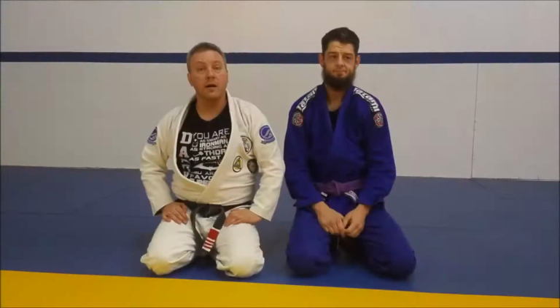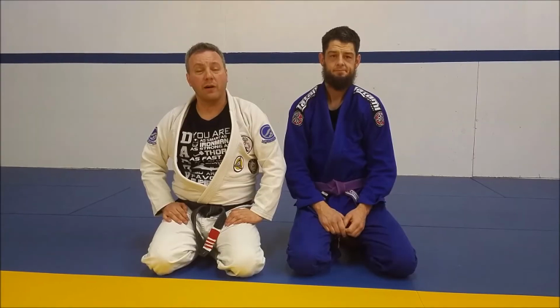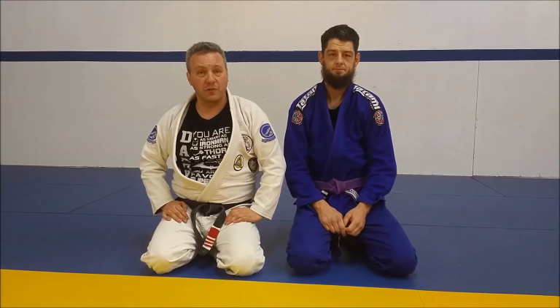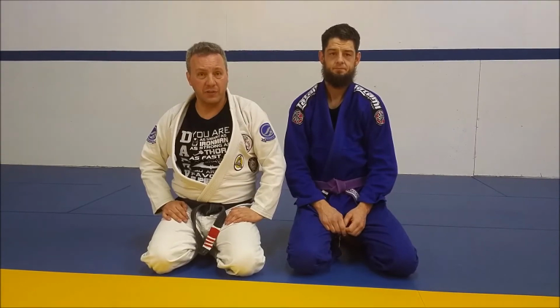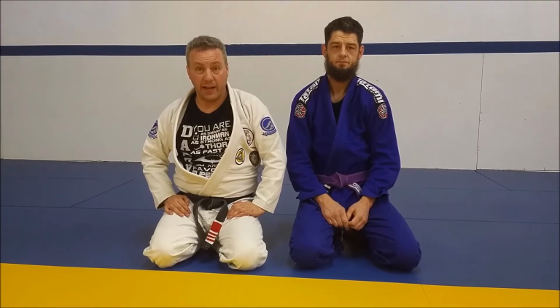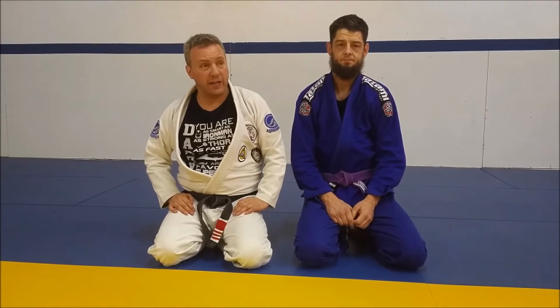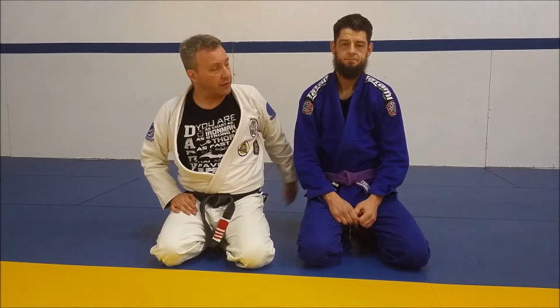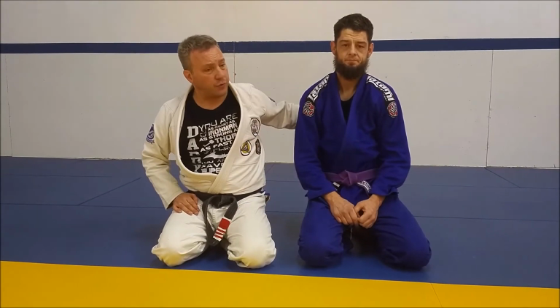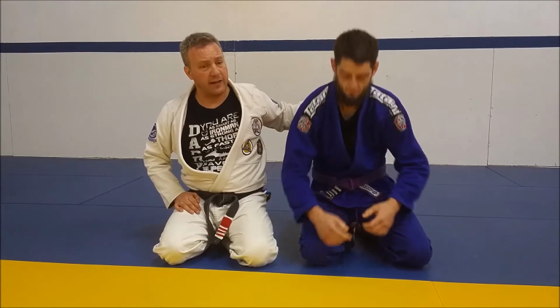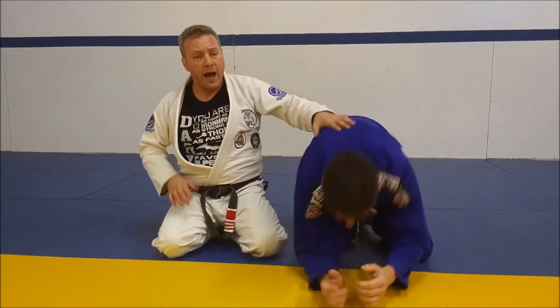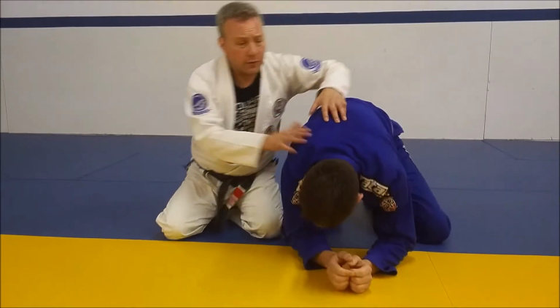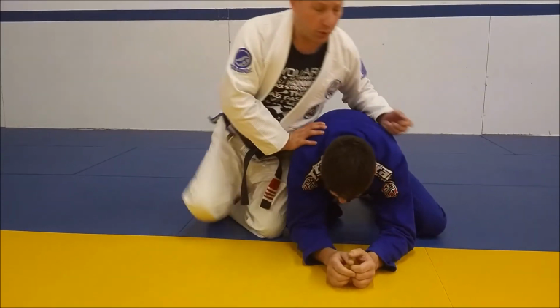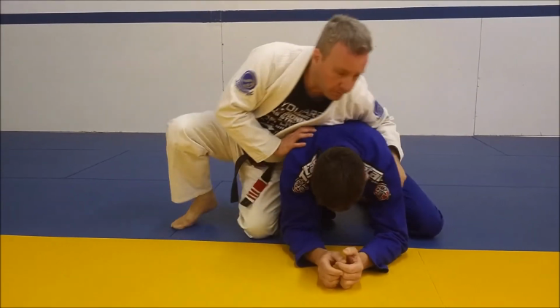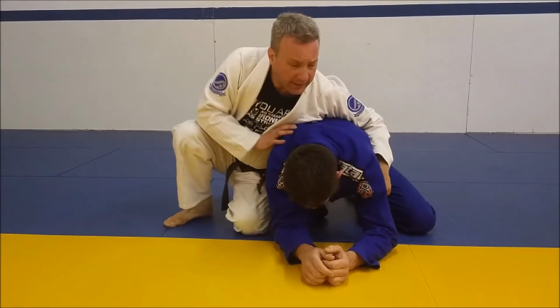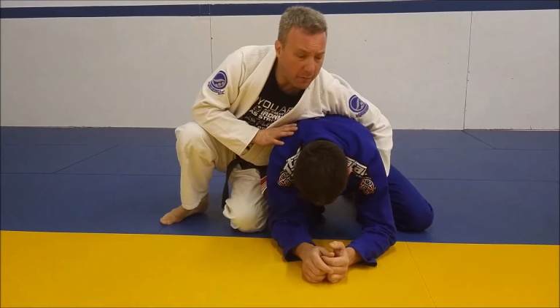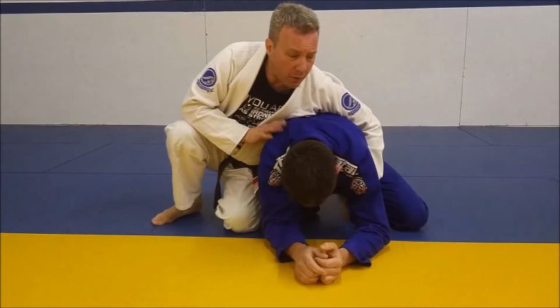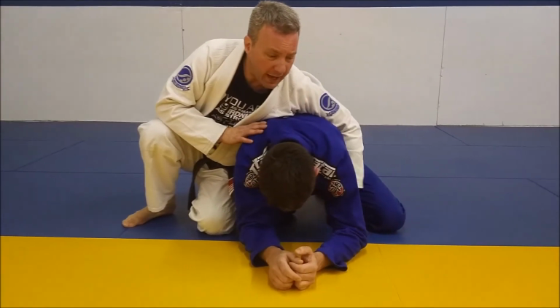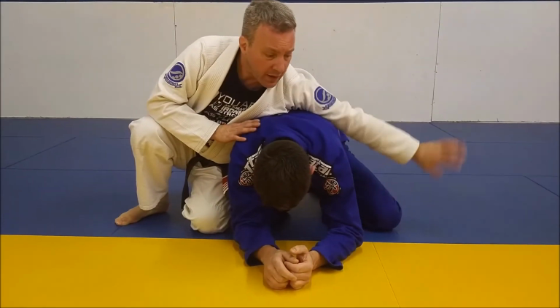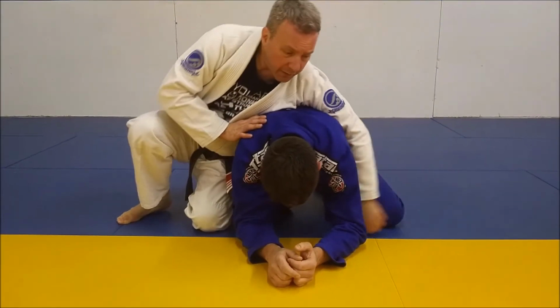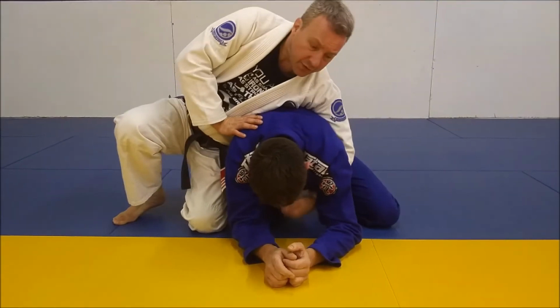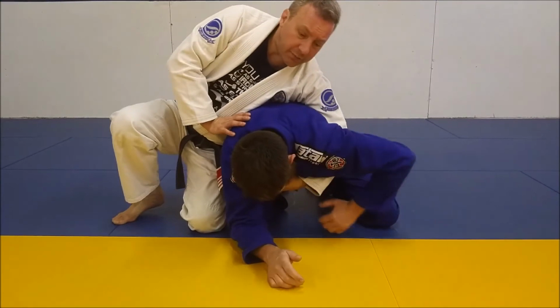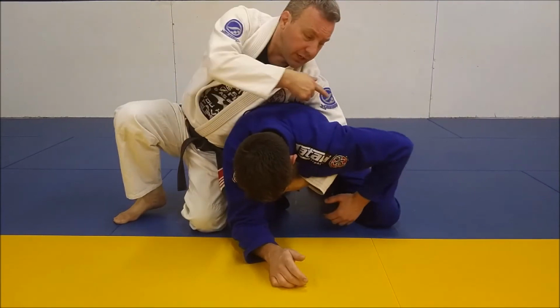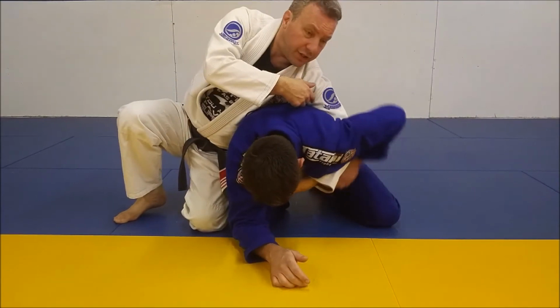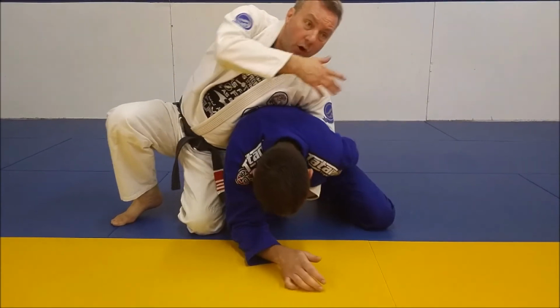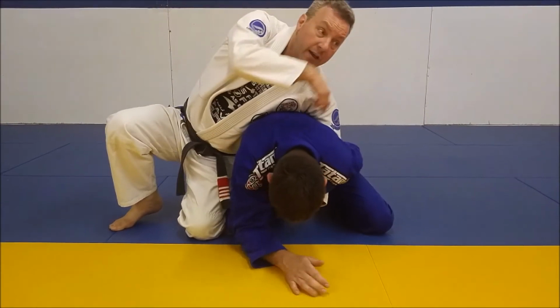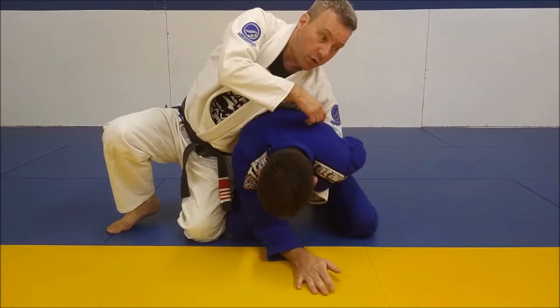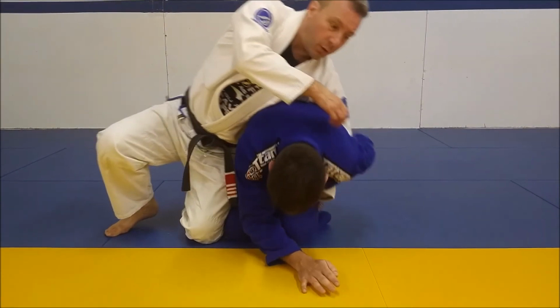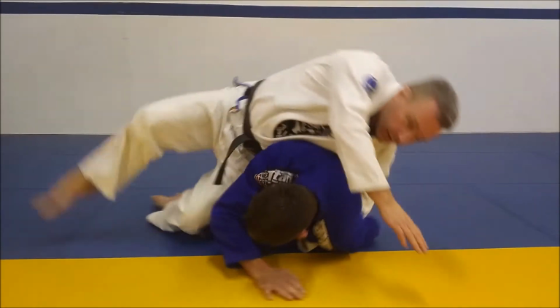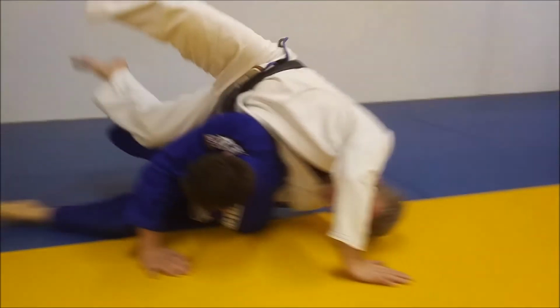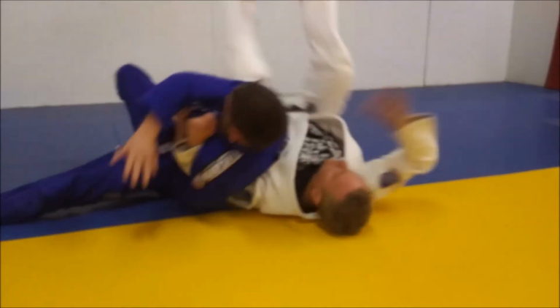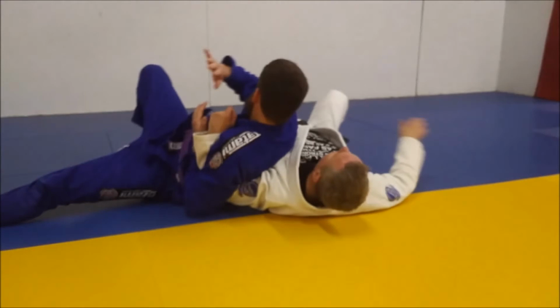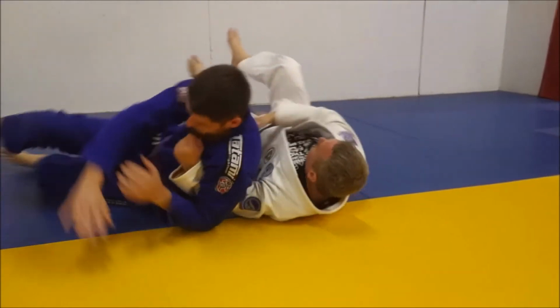Welcome to Troubleshooting Tuesdays. Today we're going to take a look at a clock choke when I set it up. I will avoid getting rolled, so anytime I'm on my opponent's back here, if I reach in too deep, James can reach up, hook, and roll me over.